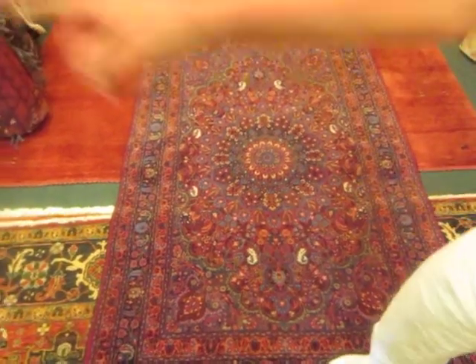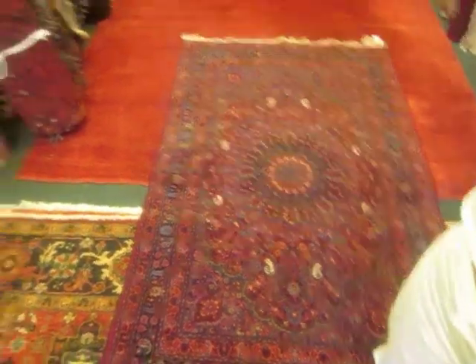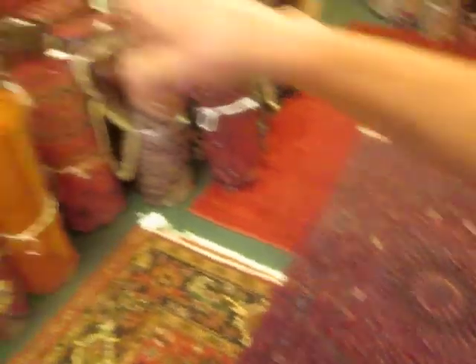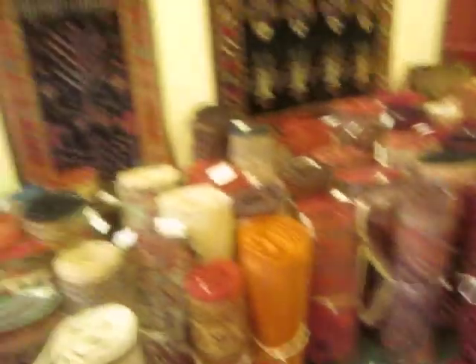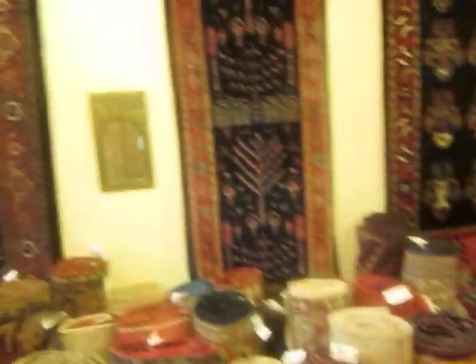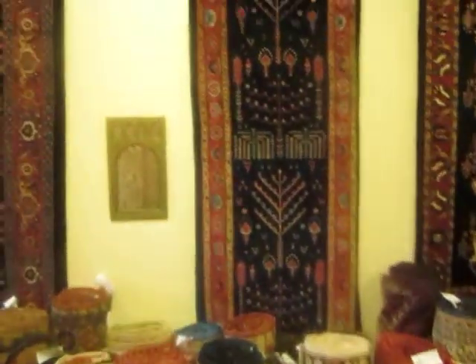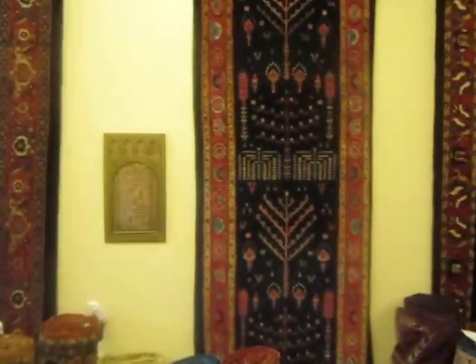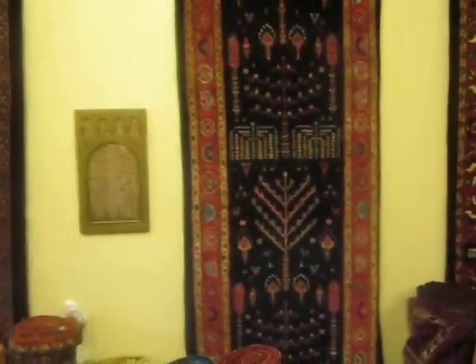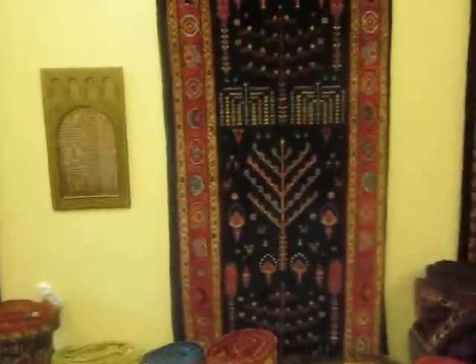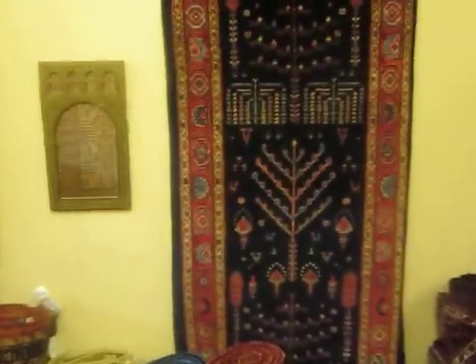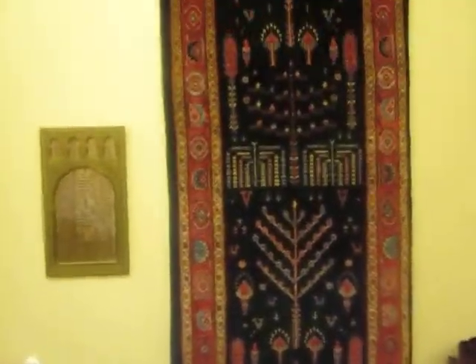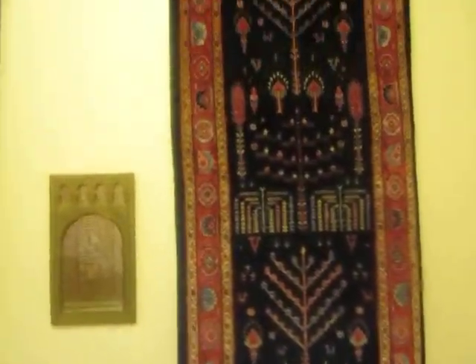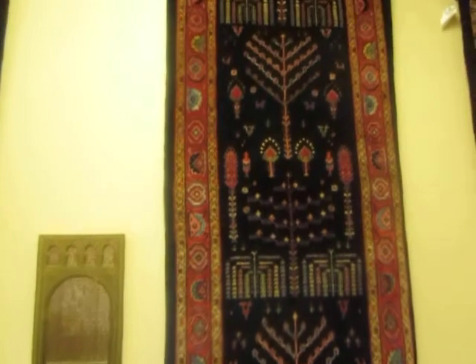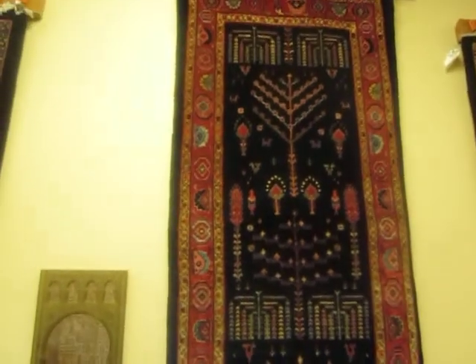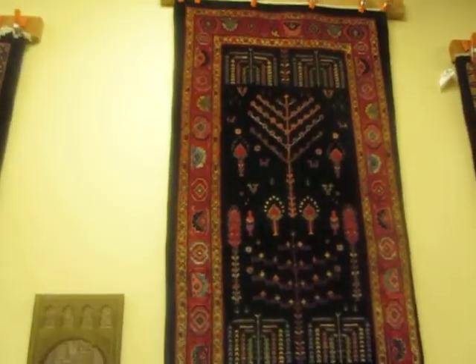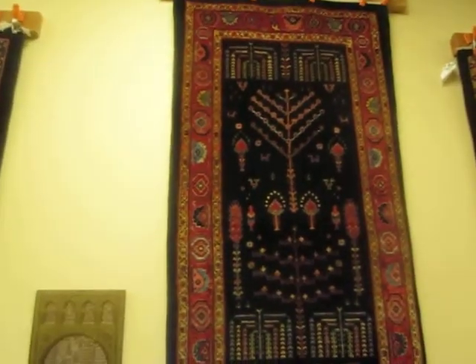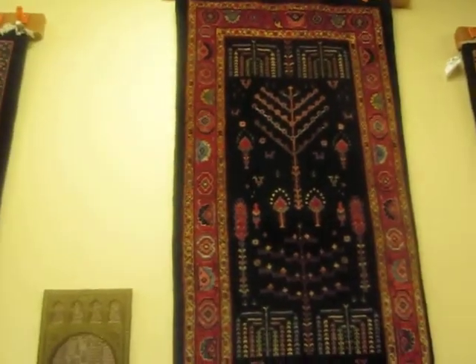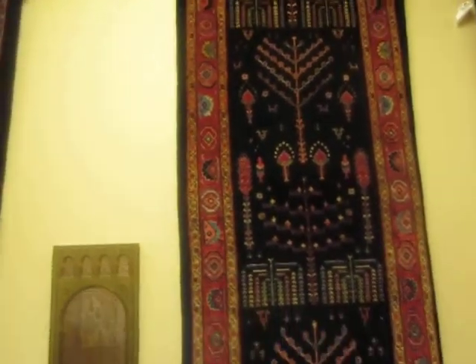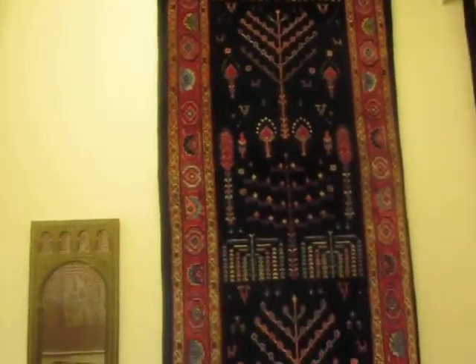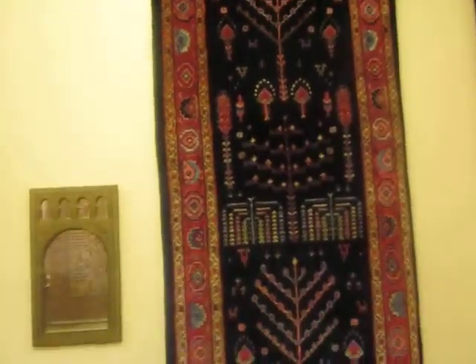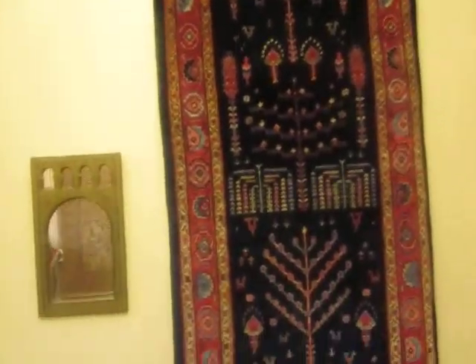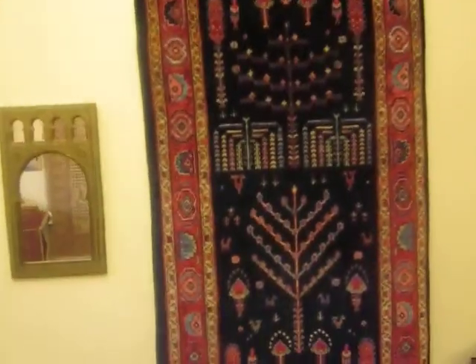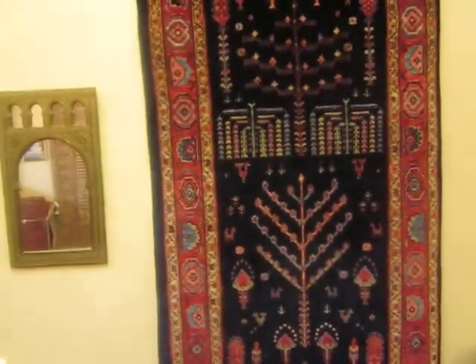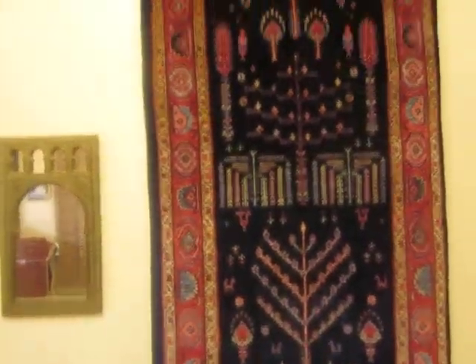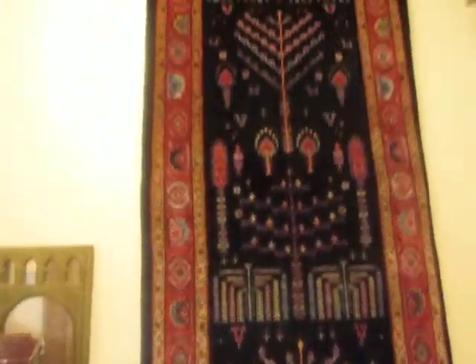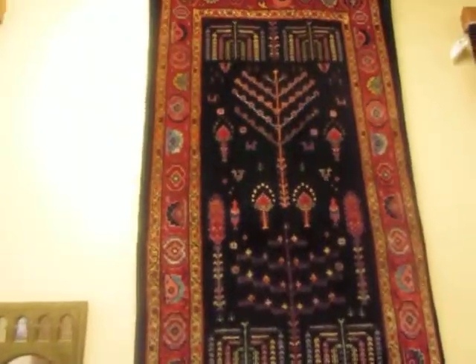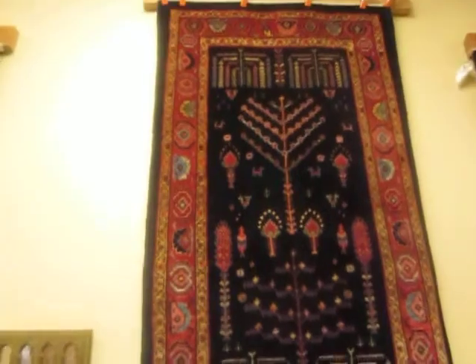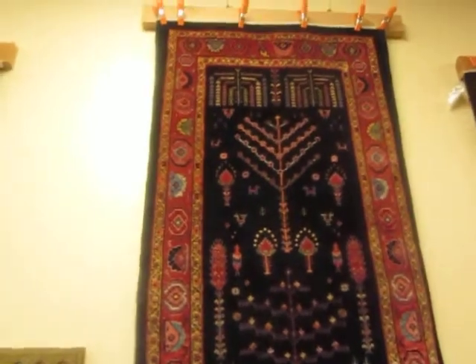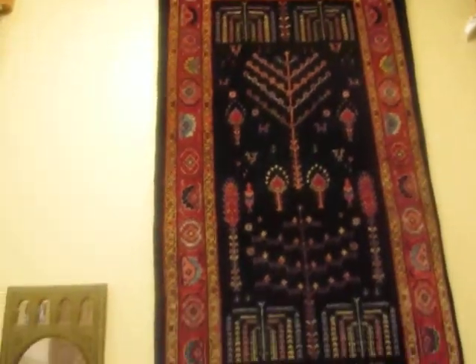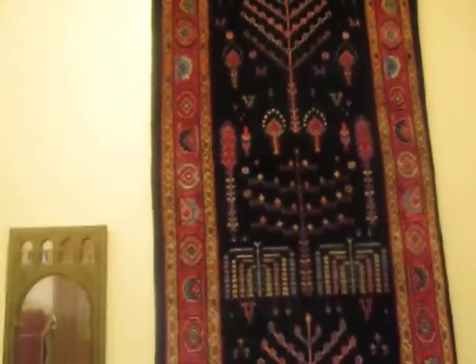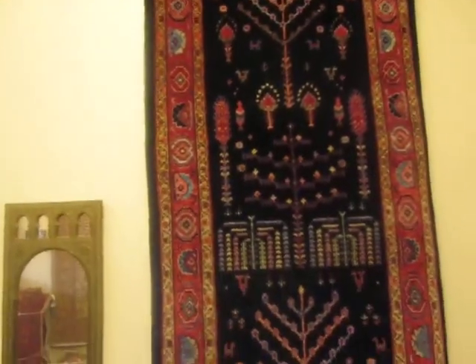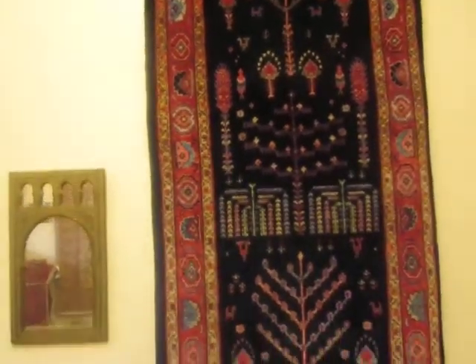We do have one Persian runner here that I think is exceptional. This has the Tree of Life, Weeping Willow, and the cypress trees. Some little whimsical birds. That's a beautiful piece.